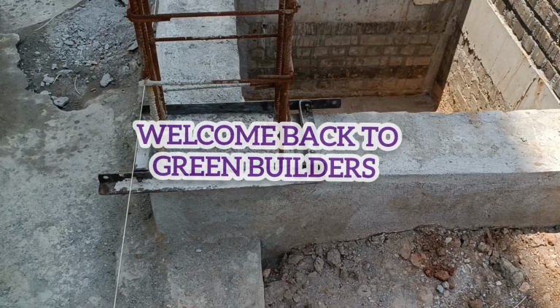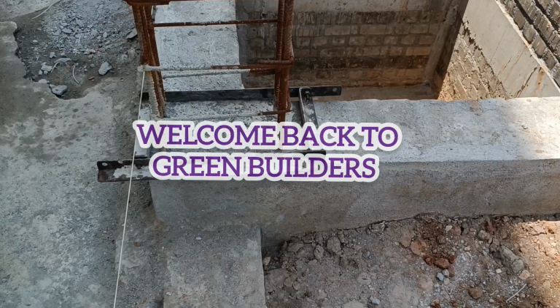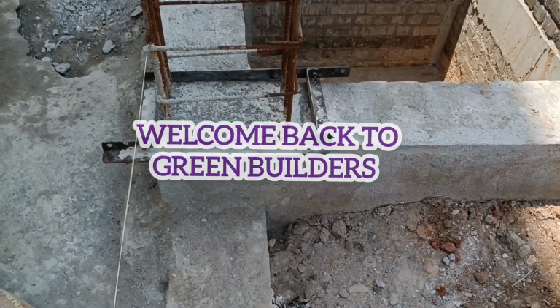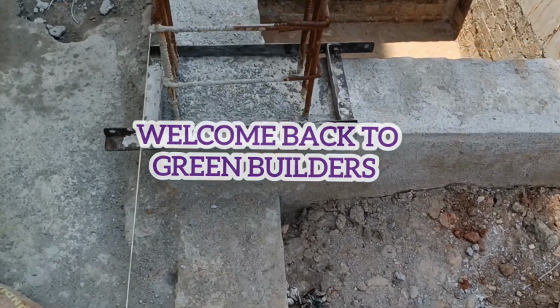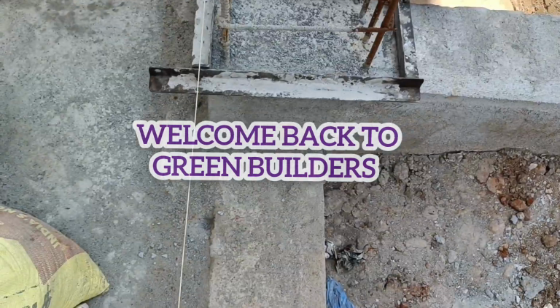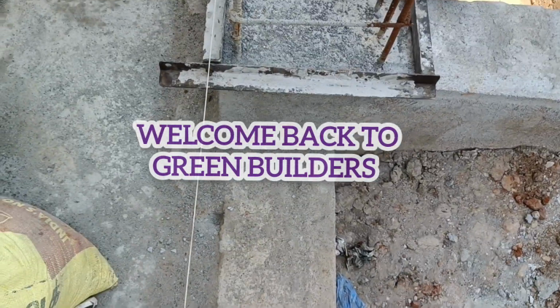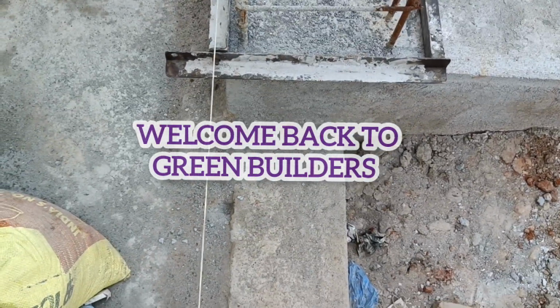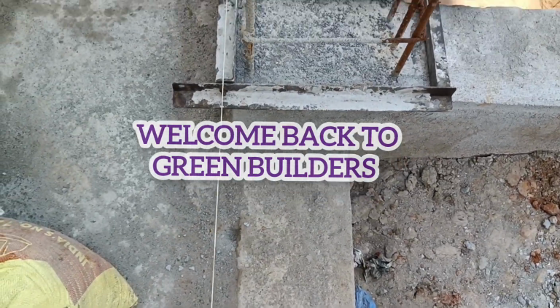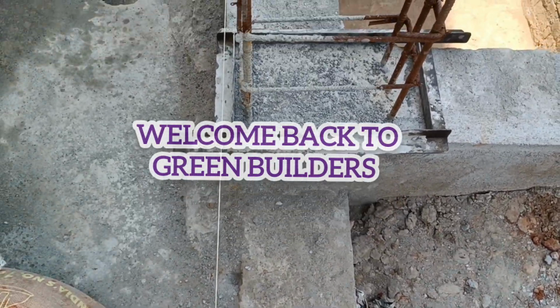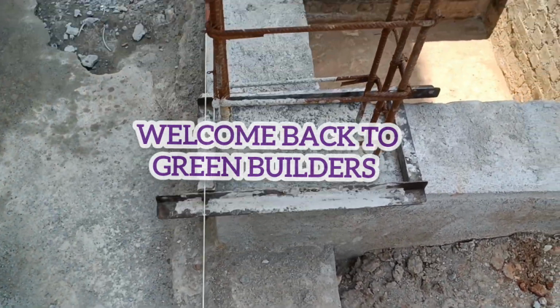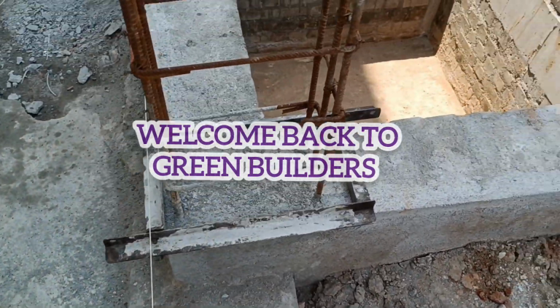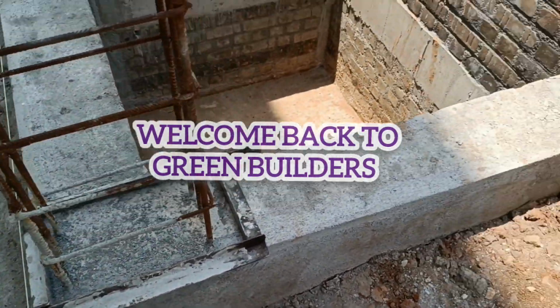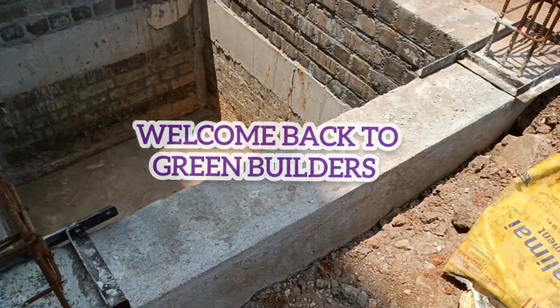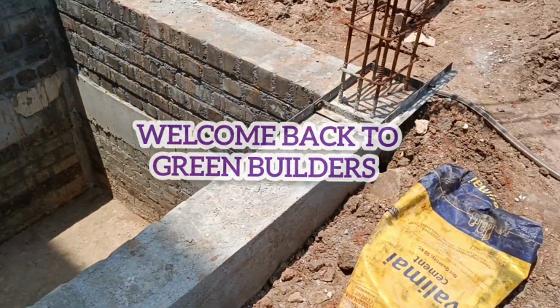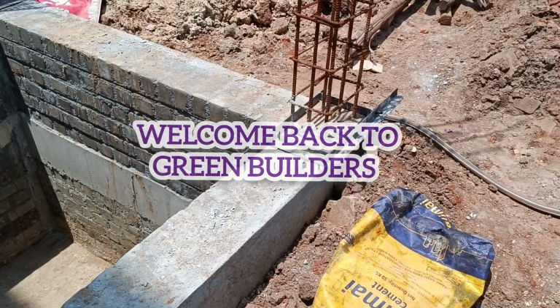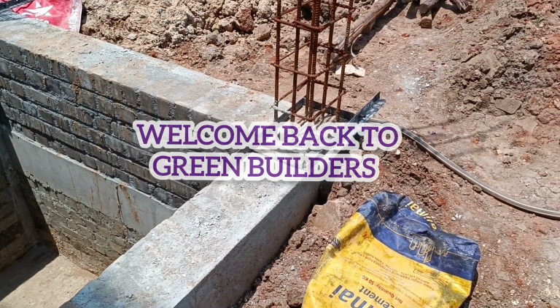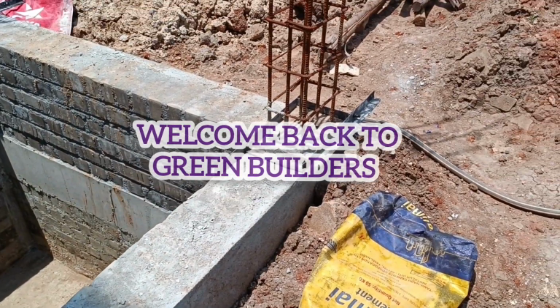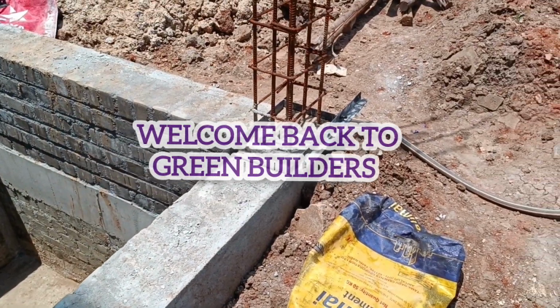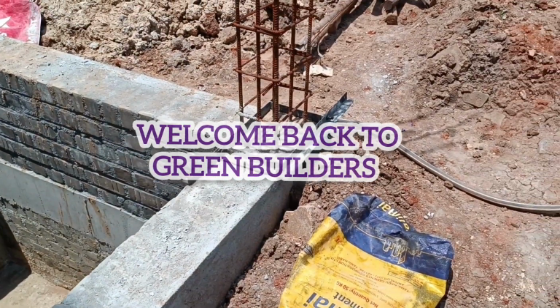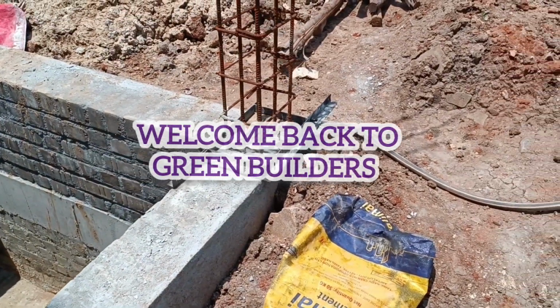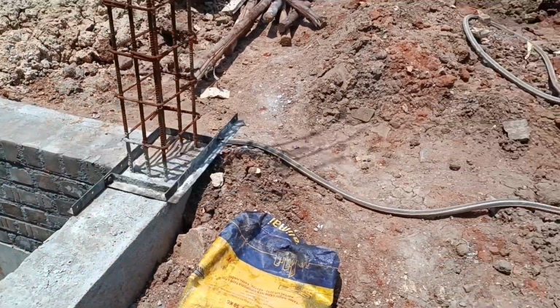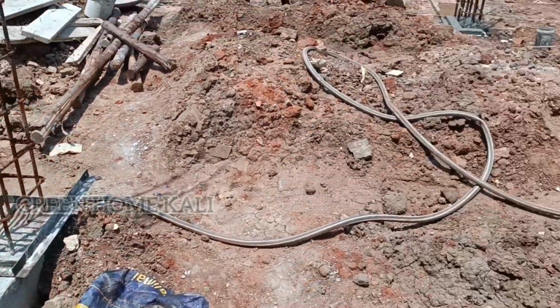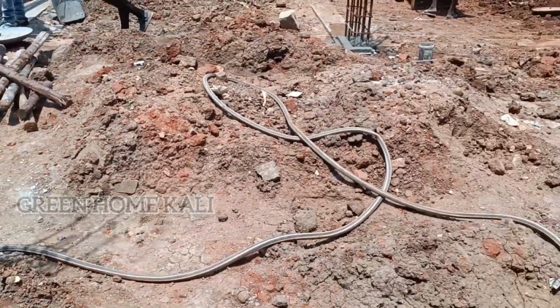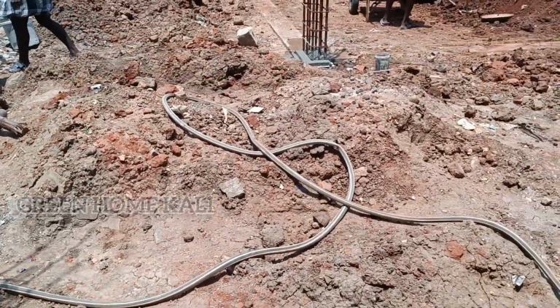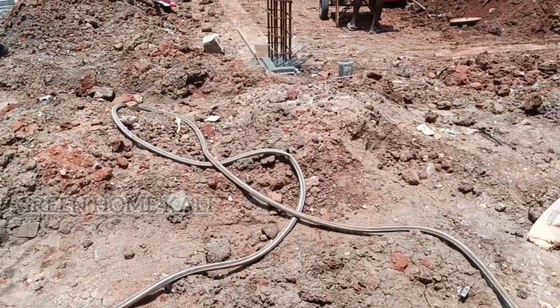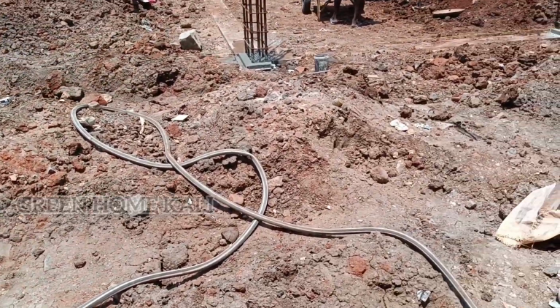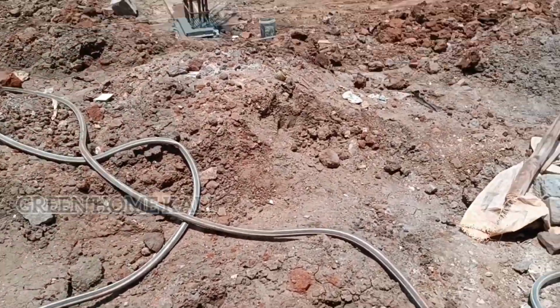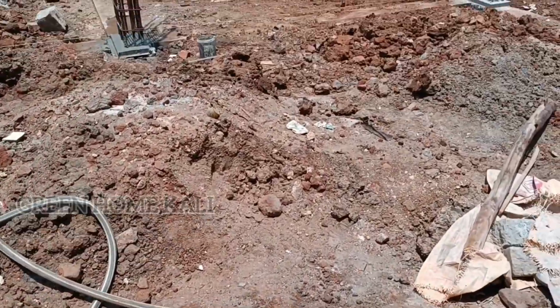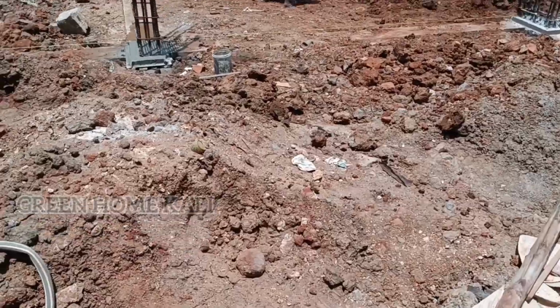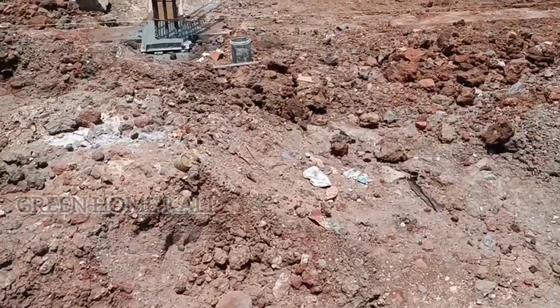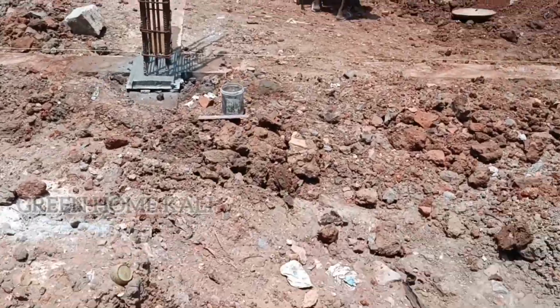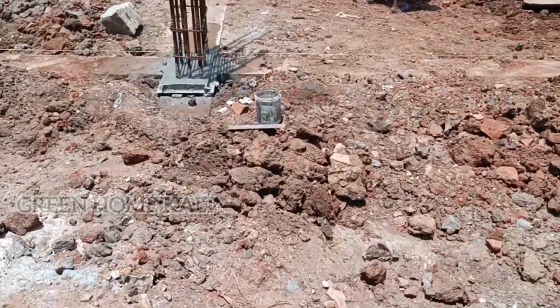Hello friends, welcome back to Greenbuilders. We are talking about engineering college. In this video, we will talk about the column box.